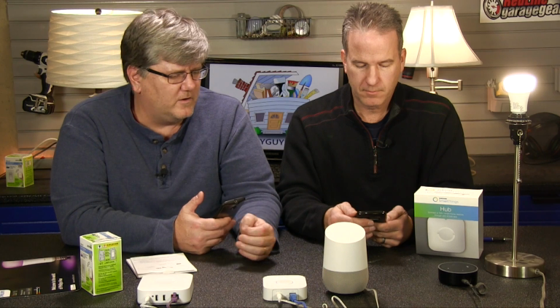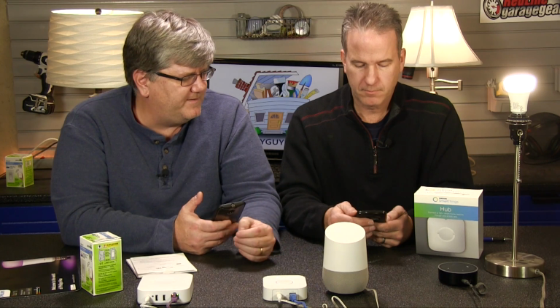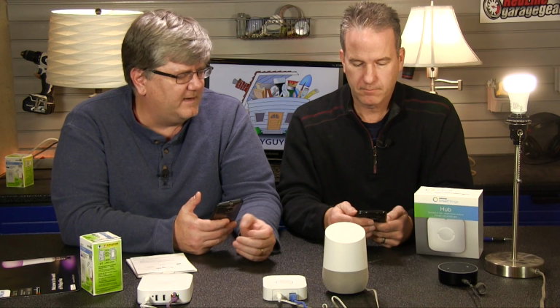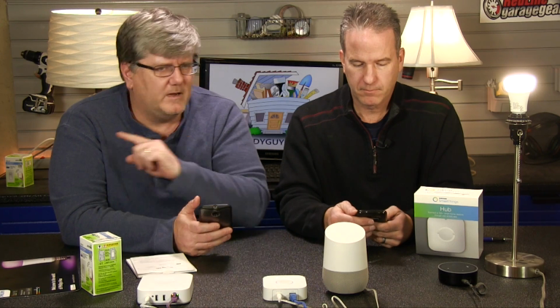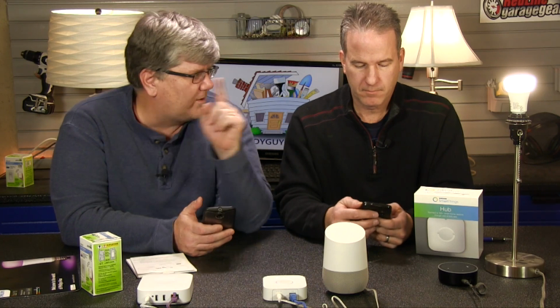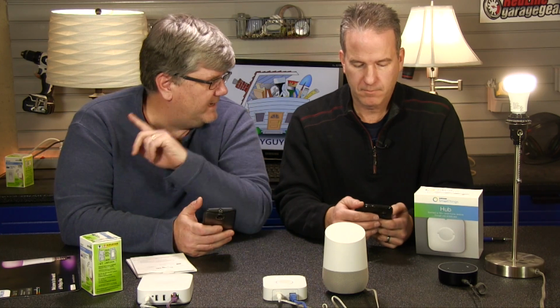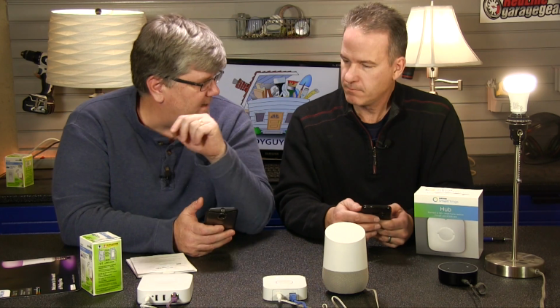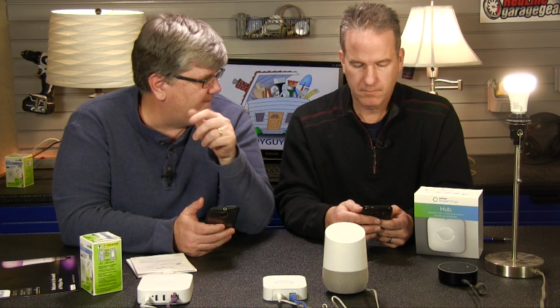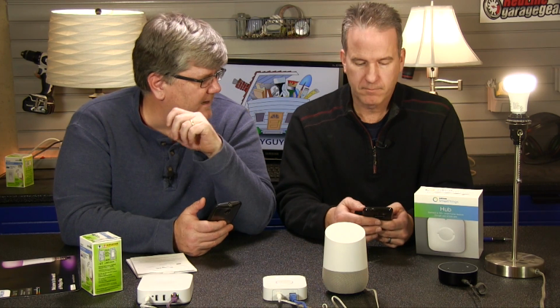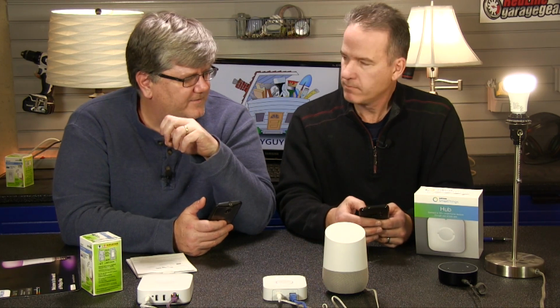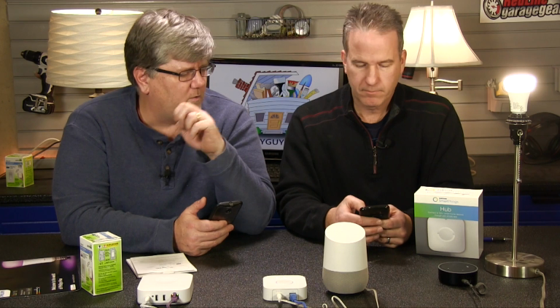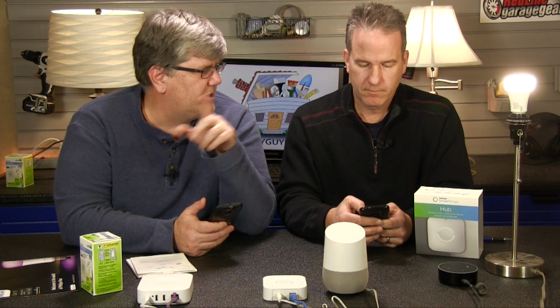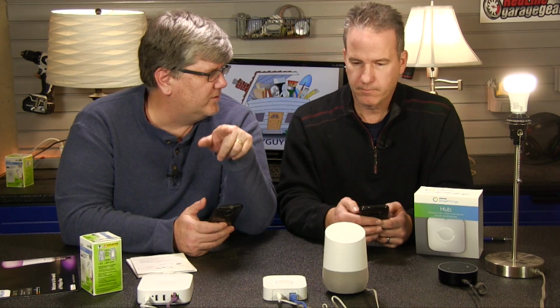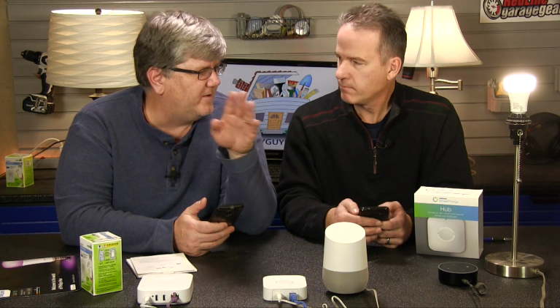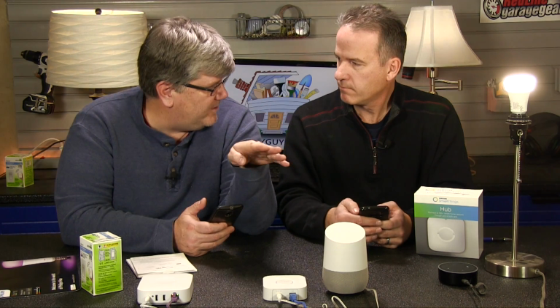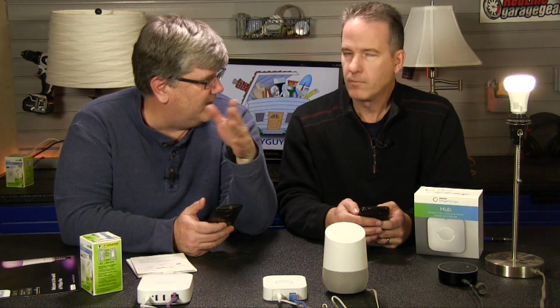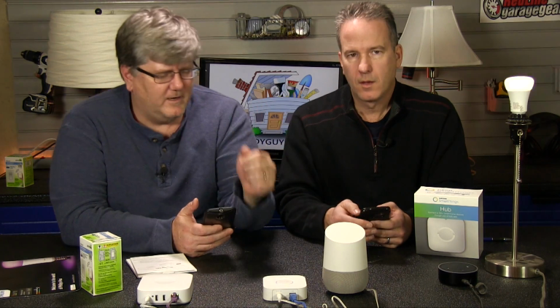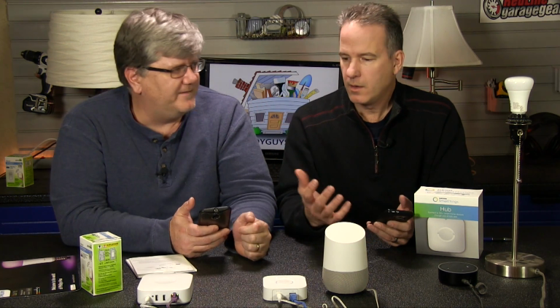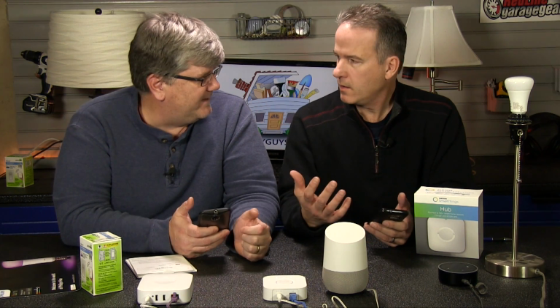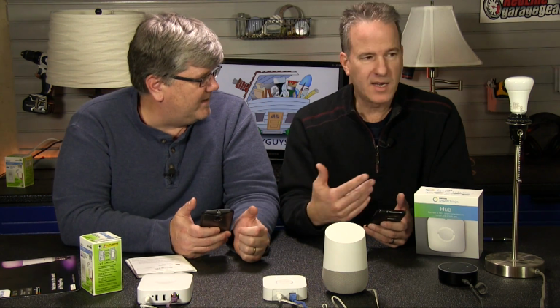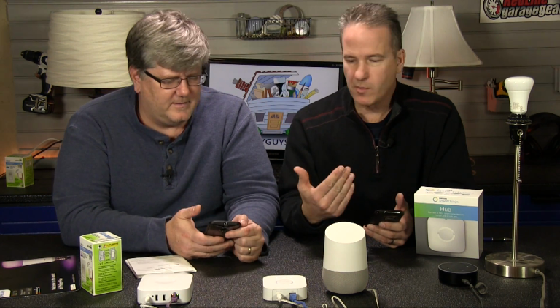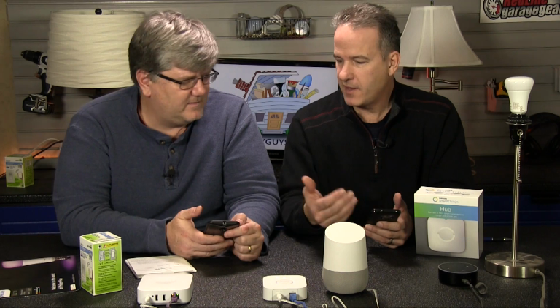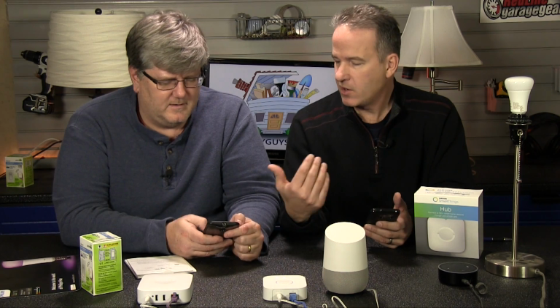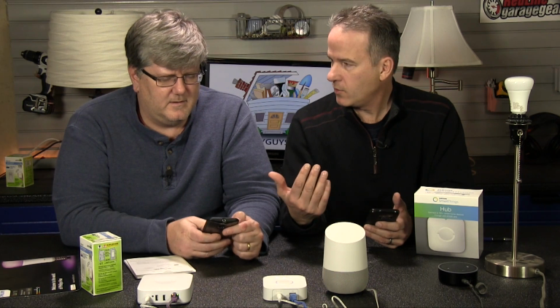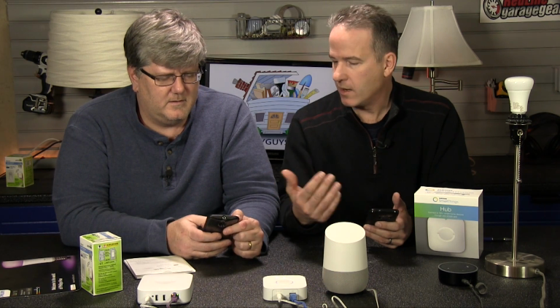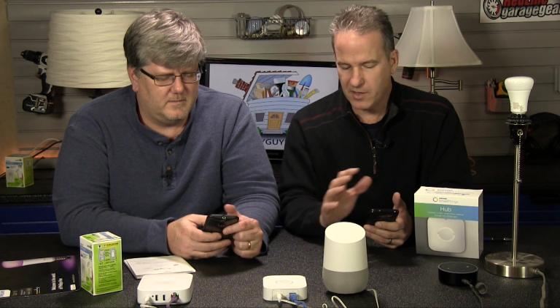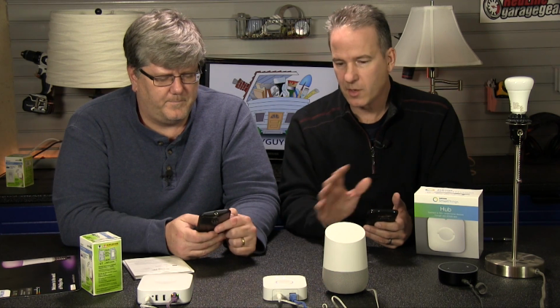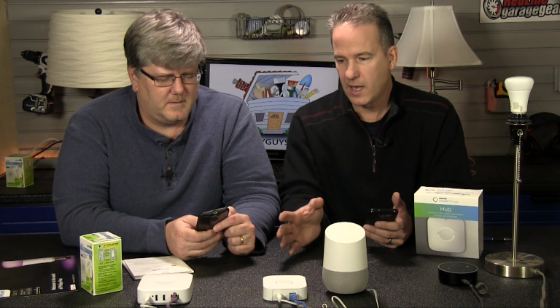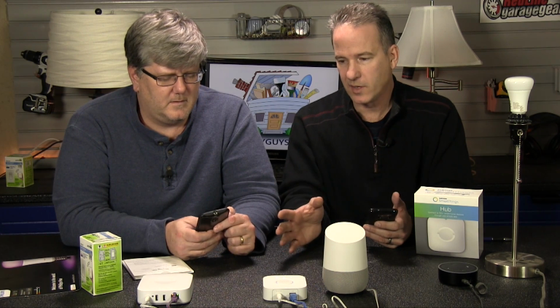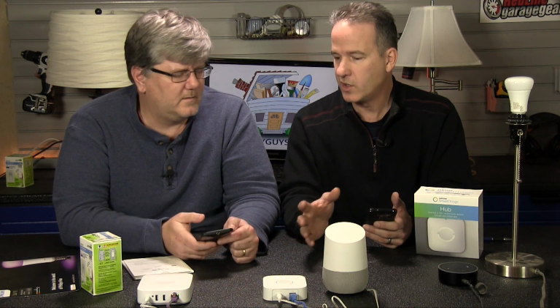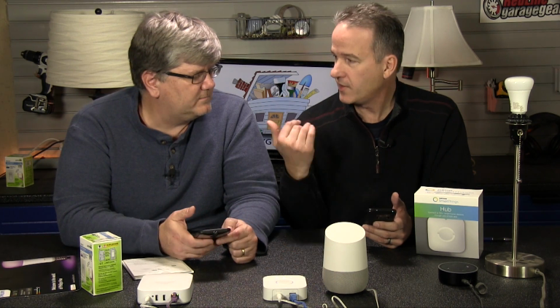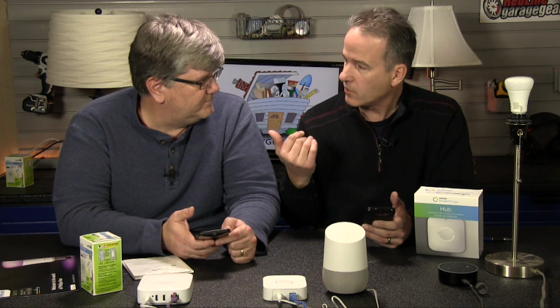It can do location sensing. It can work across the Internet, so if you're at work you can turn your lights off at home and all kinds of things like that. And there's going to be a whole lot of things we can do.